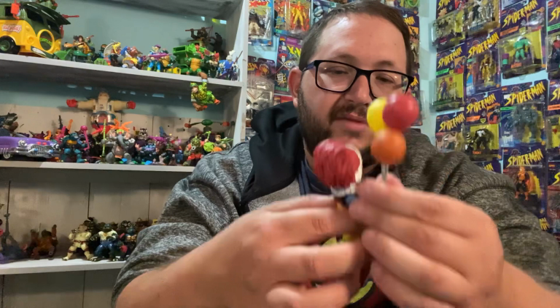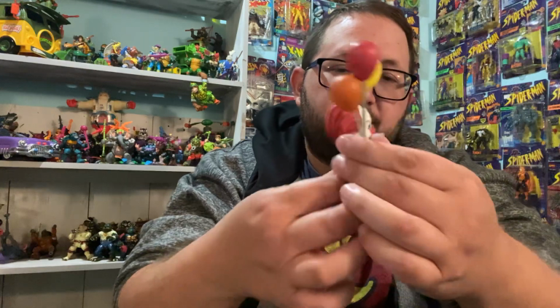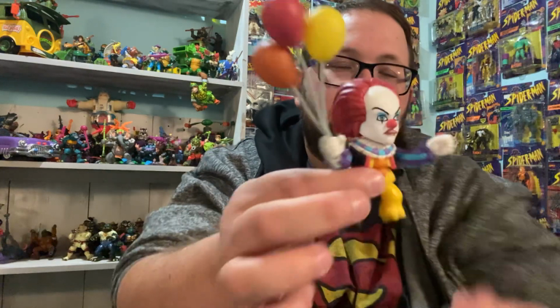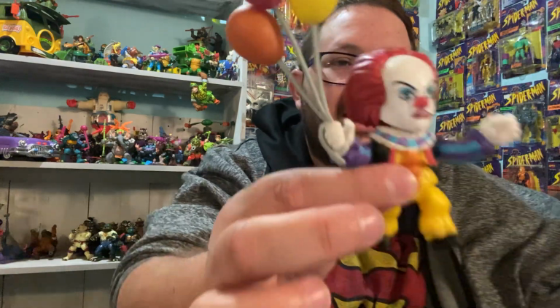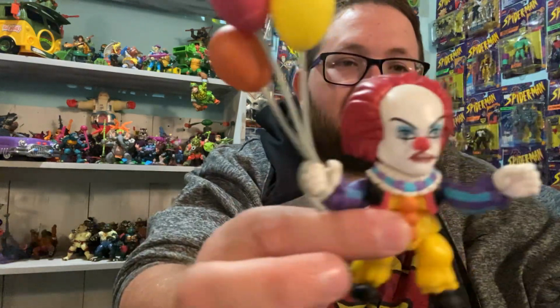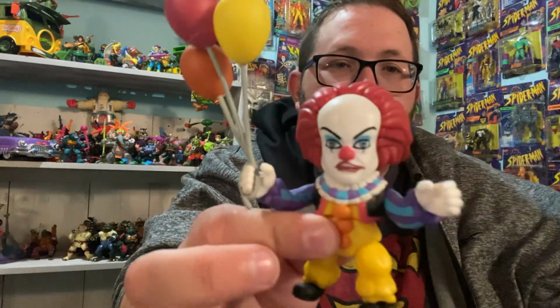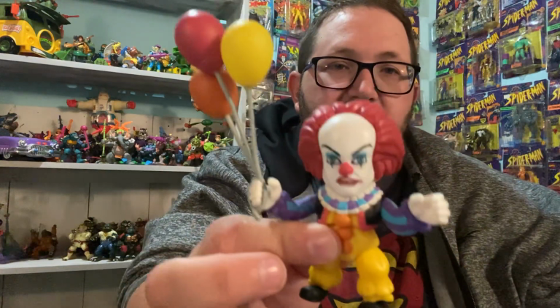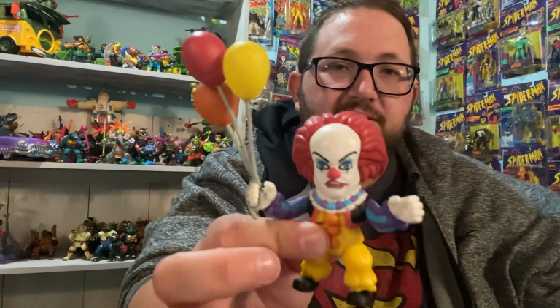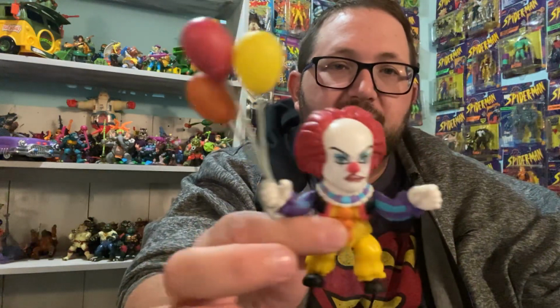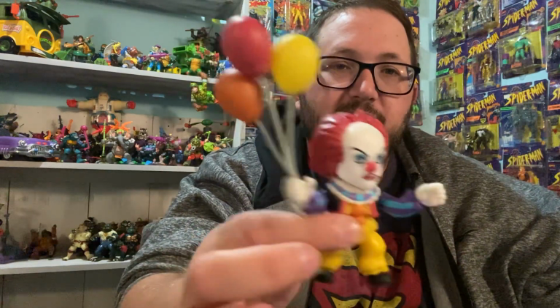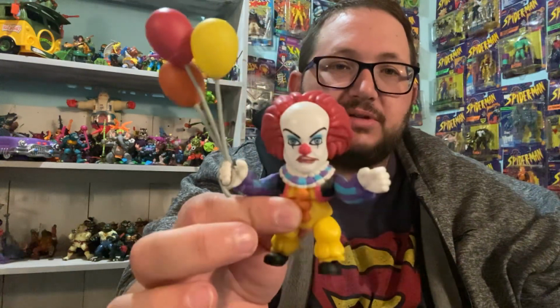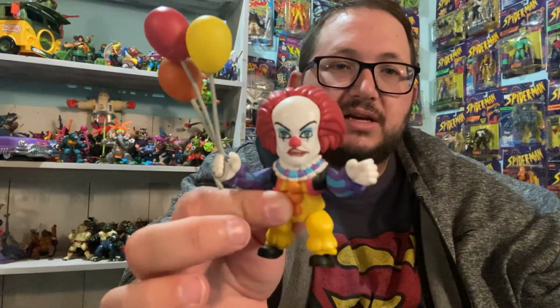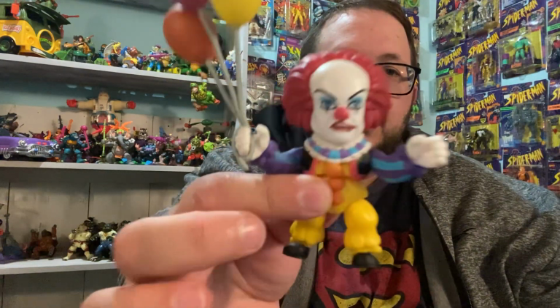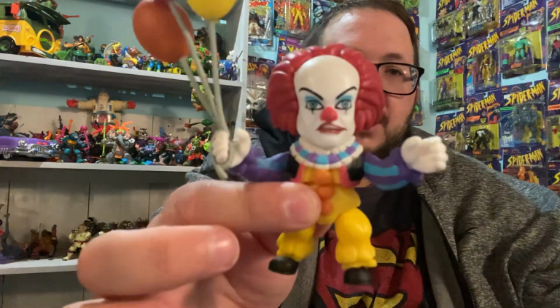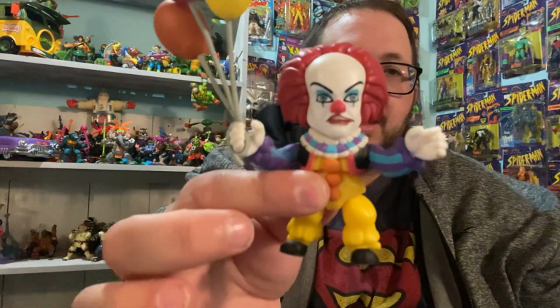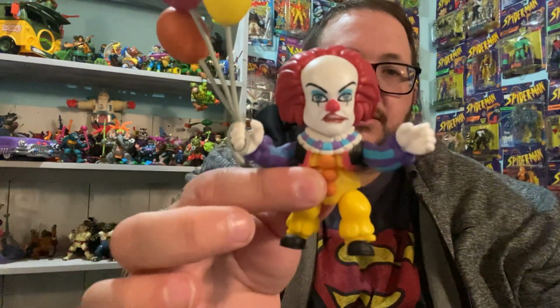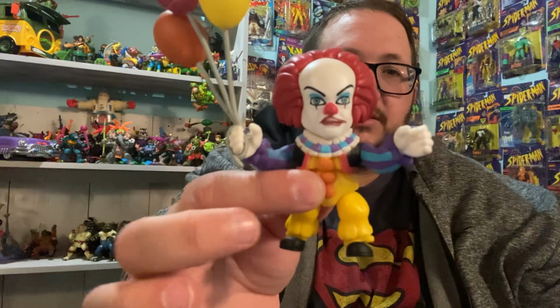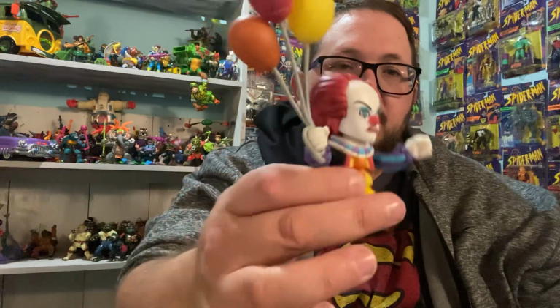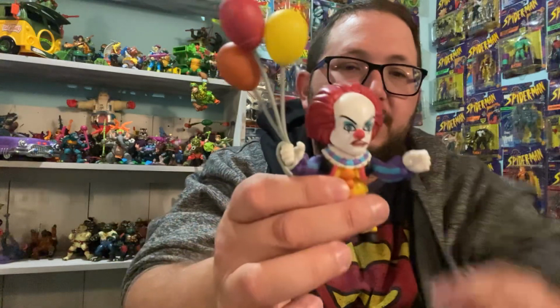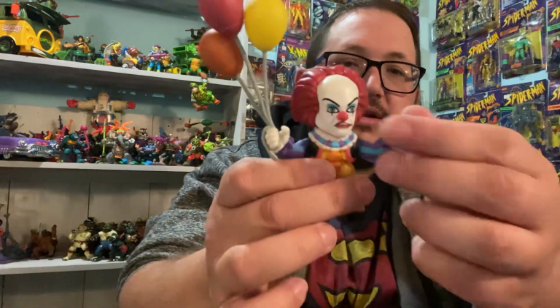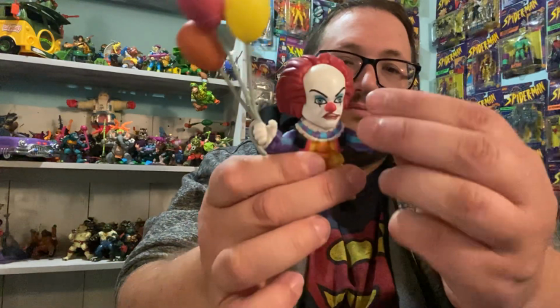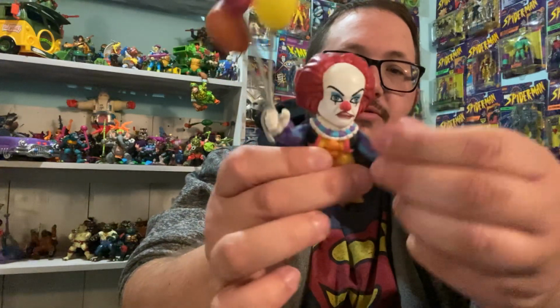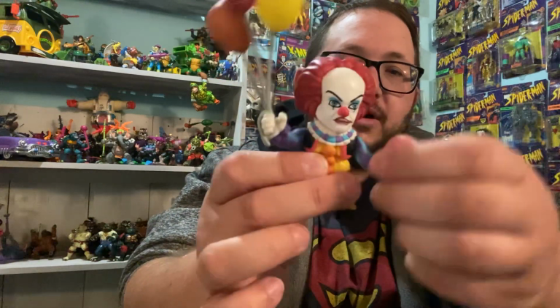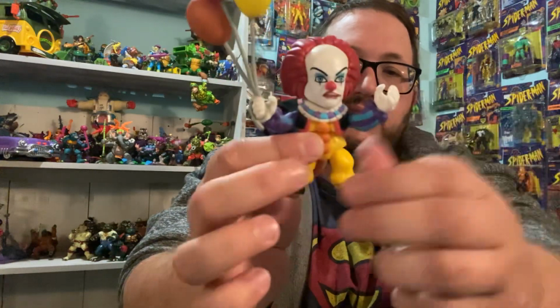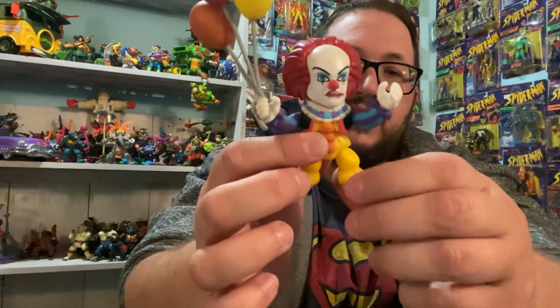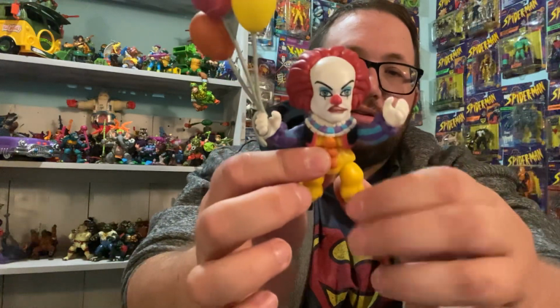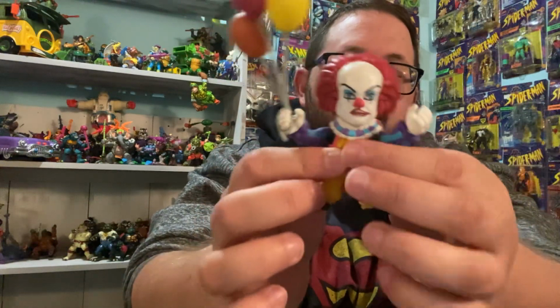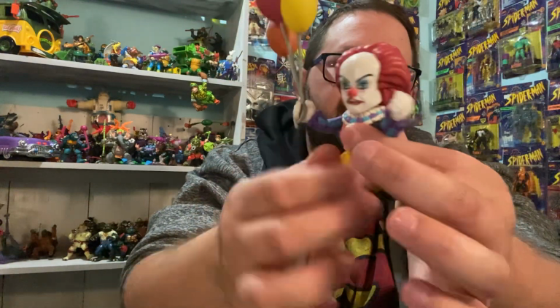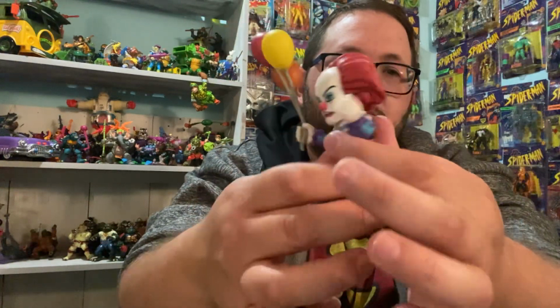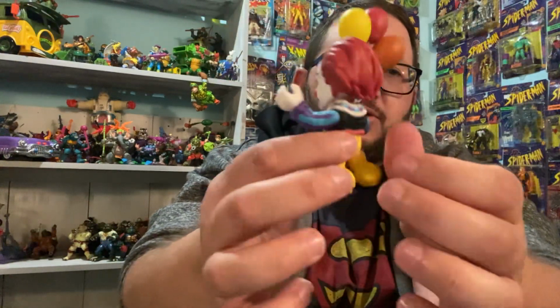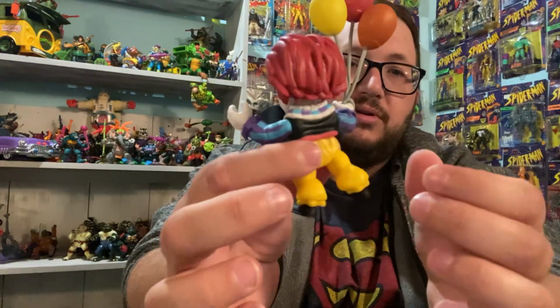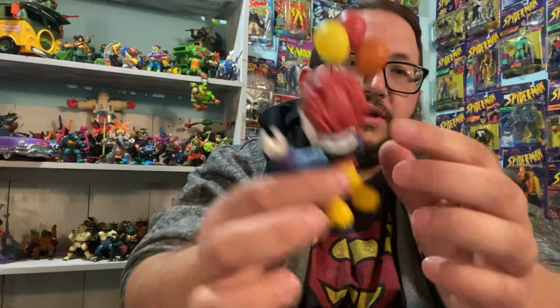But this is Pennywise — come with the balloons, like I said. It's just a nice little figure. He does move: arms, legs. Pretty cool little figure.